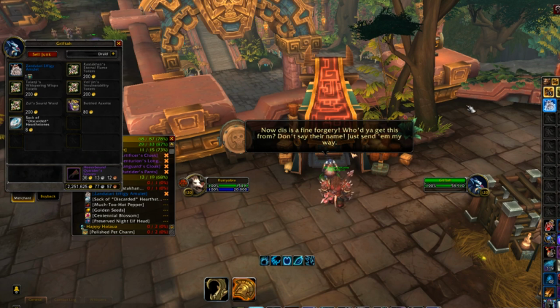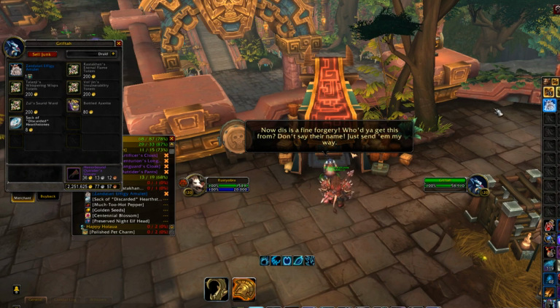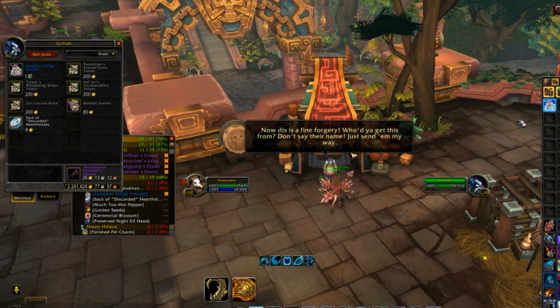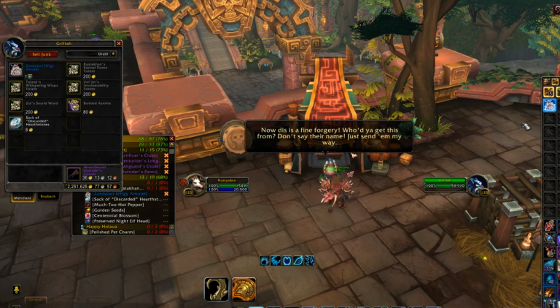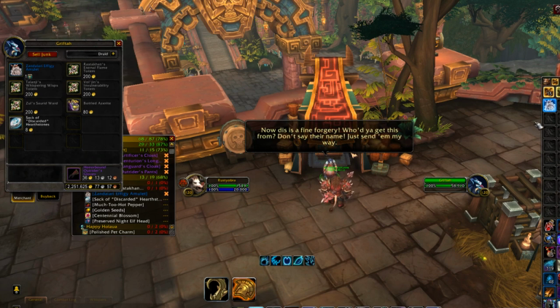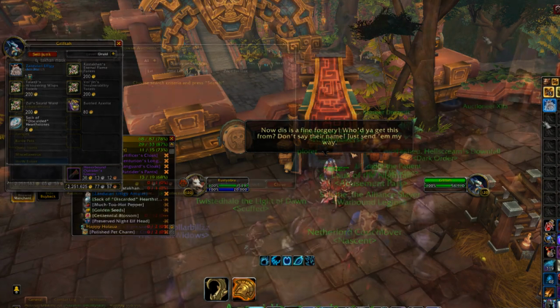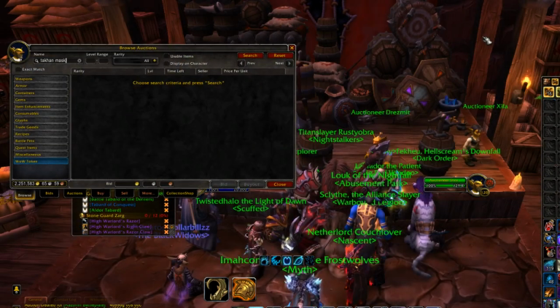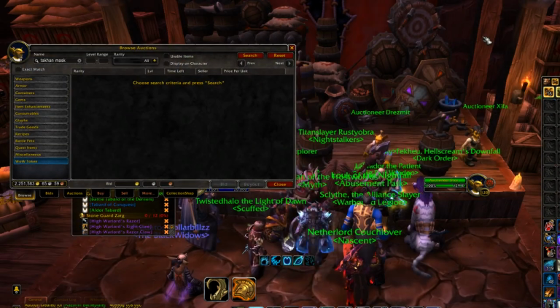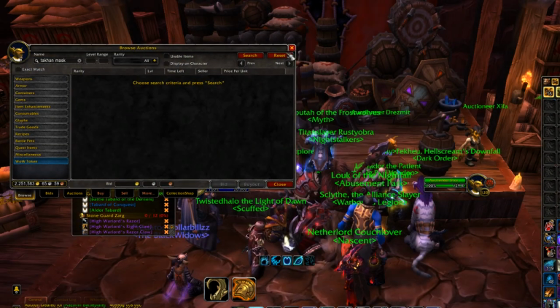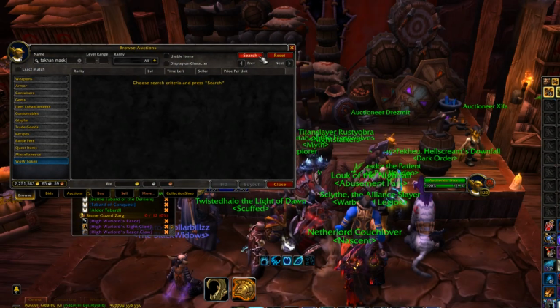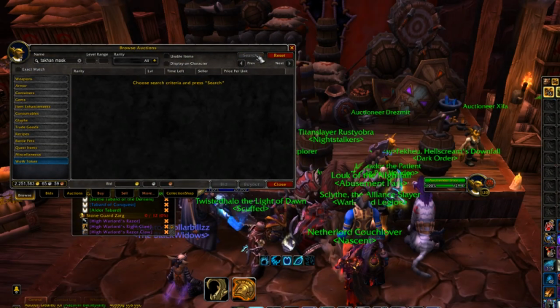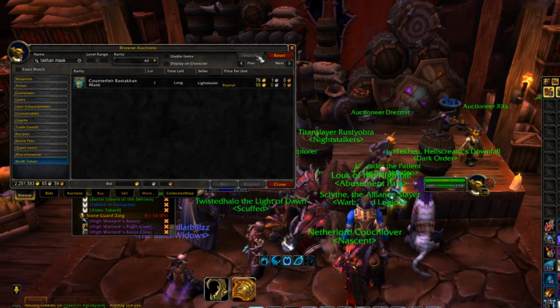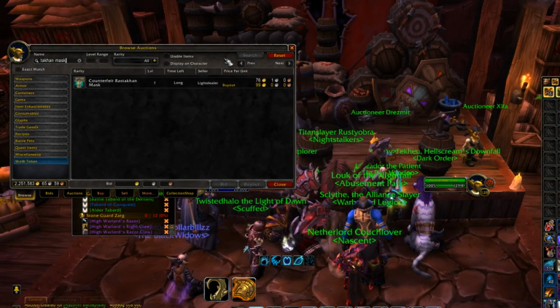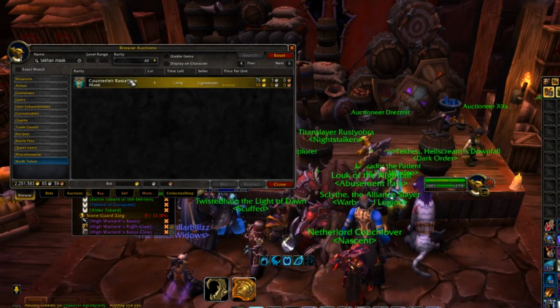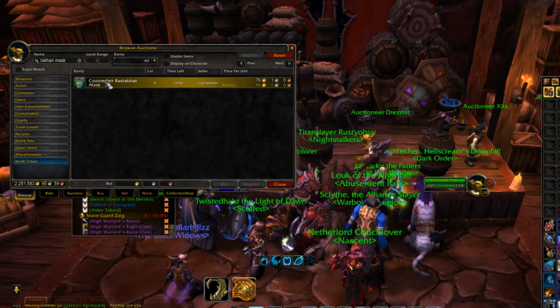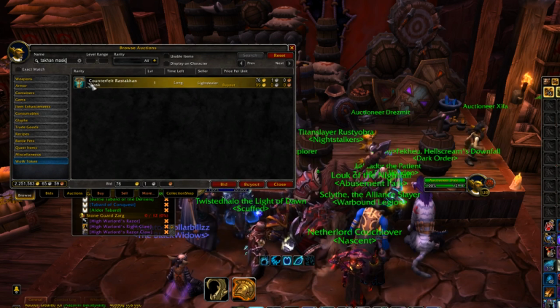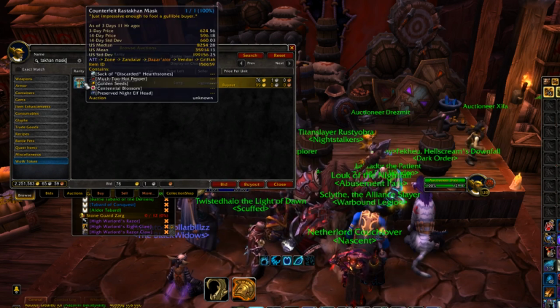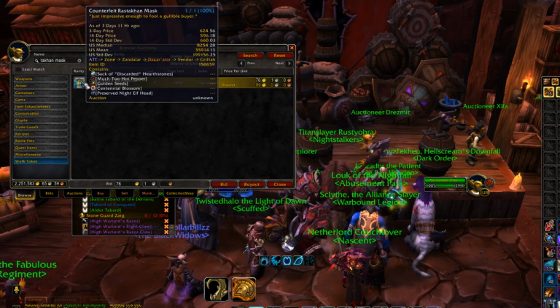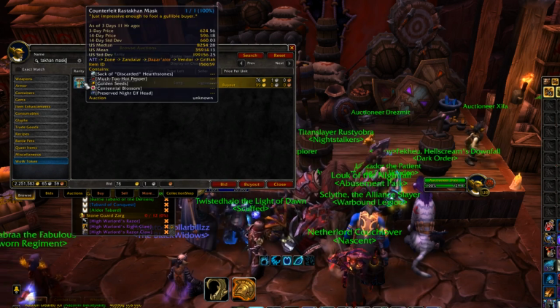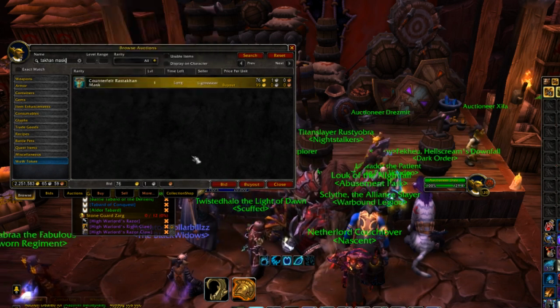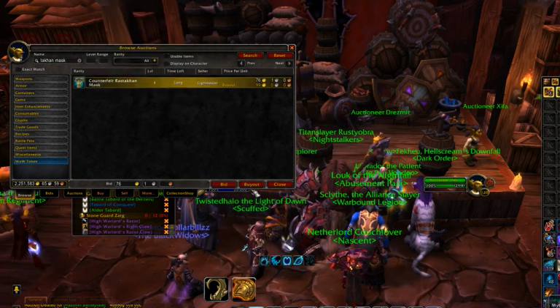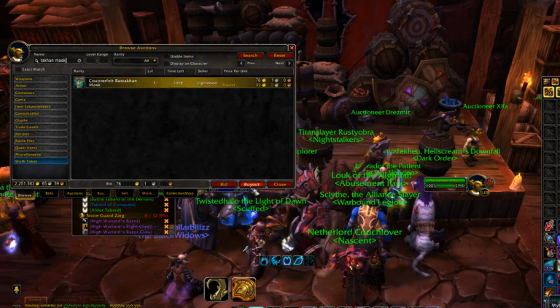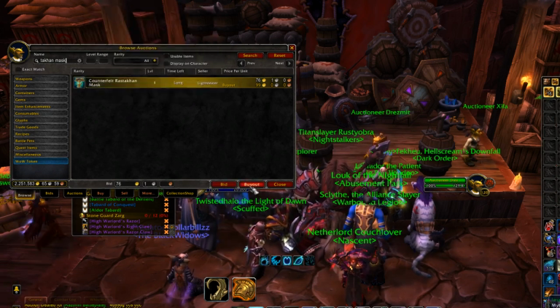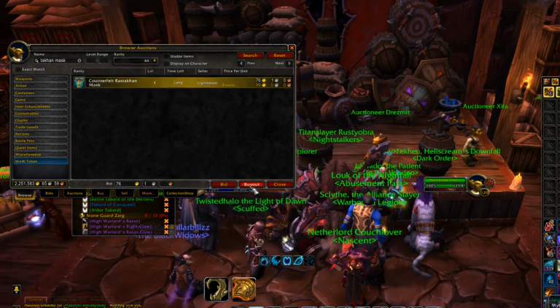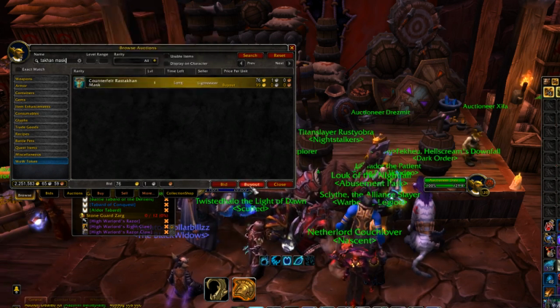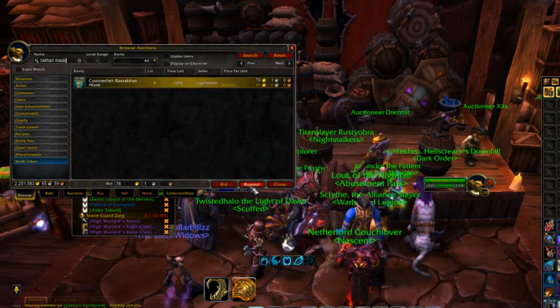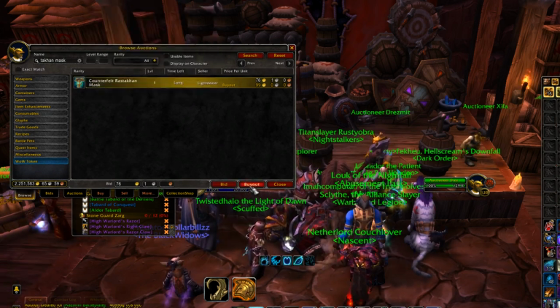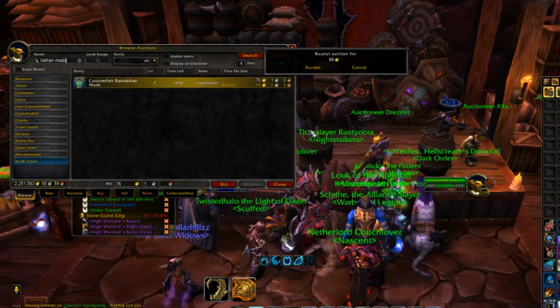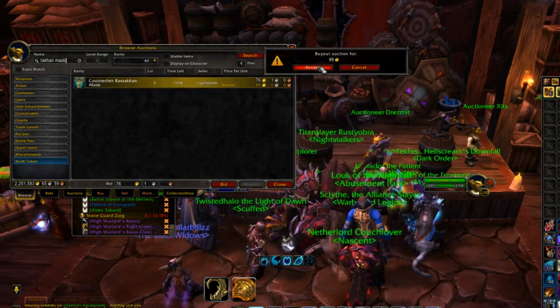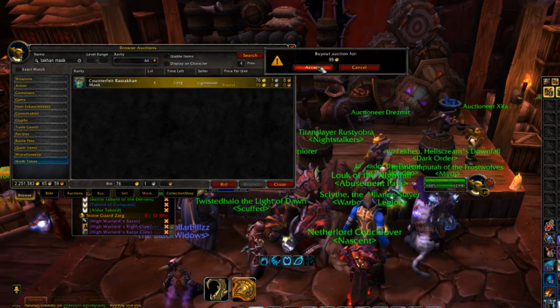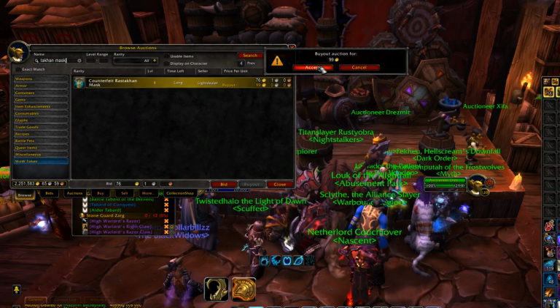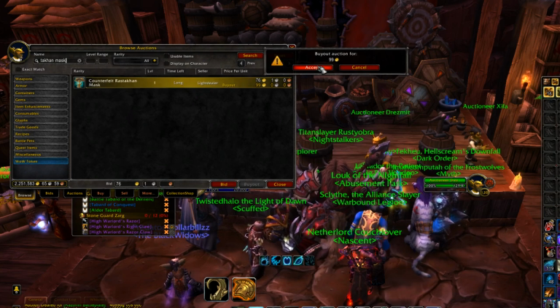By the way, there's a second way you can do this, which I didn't figure out until after I started getting all the footage and stuff. You can just buy the Counterfeit Rastakhan Mask off the Auction House. That's it, there you go.